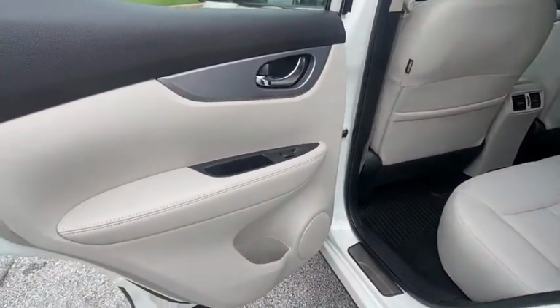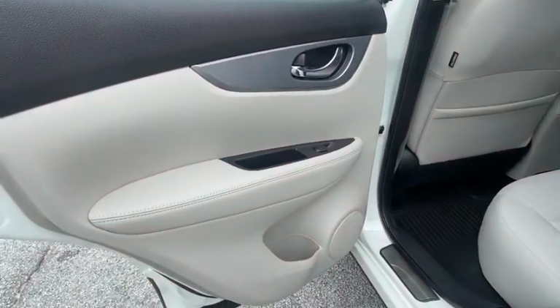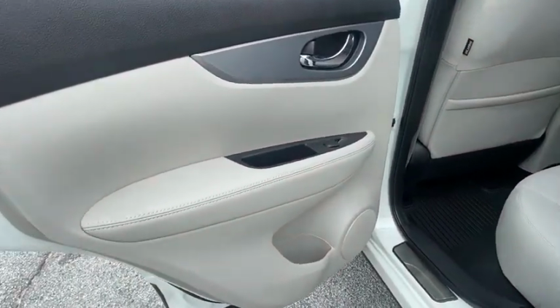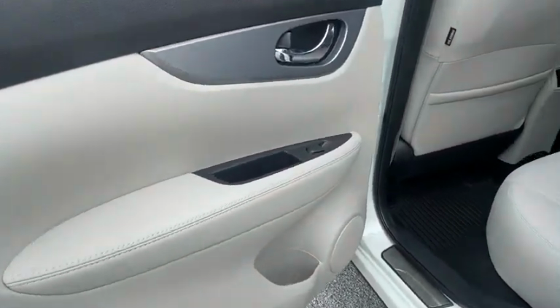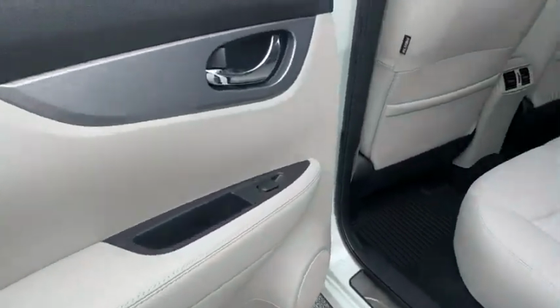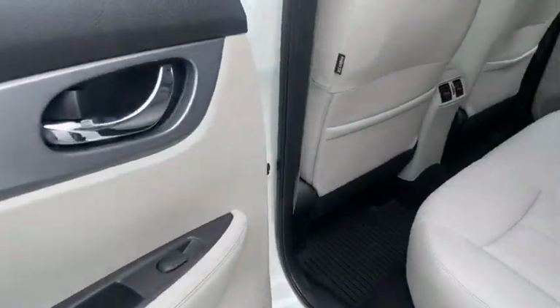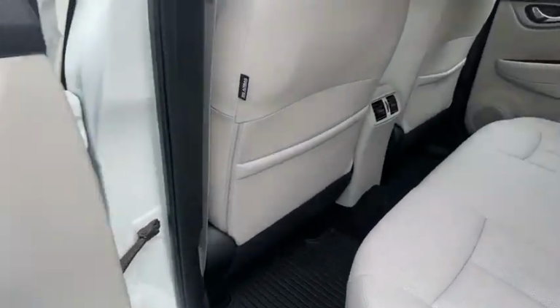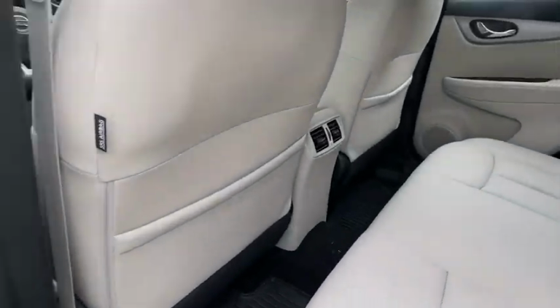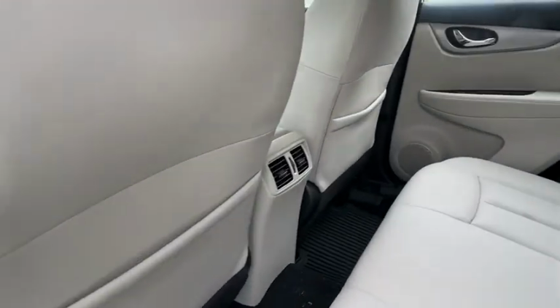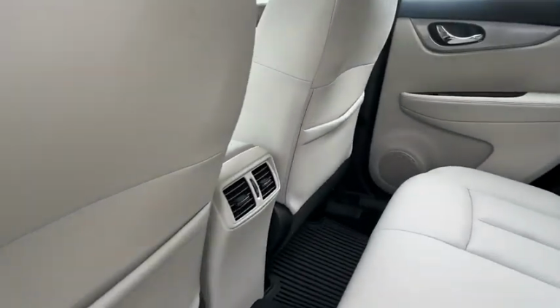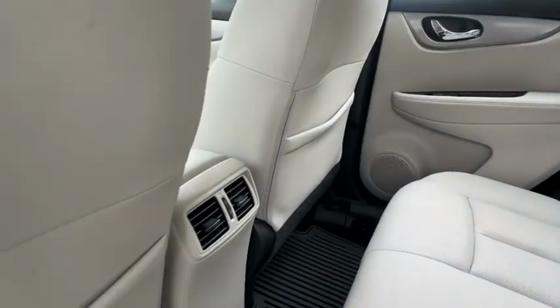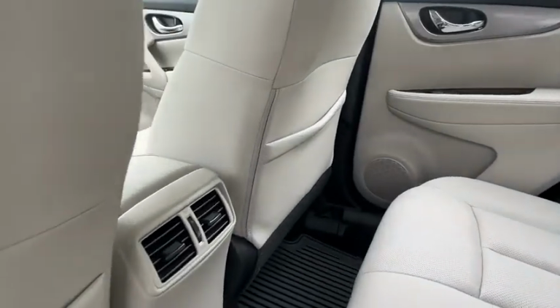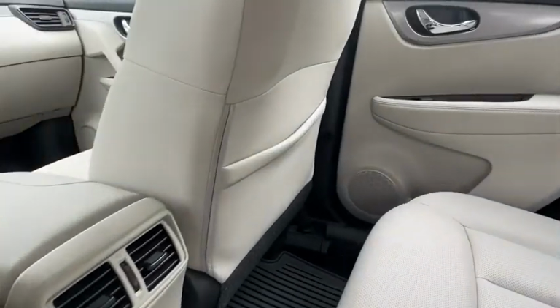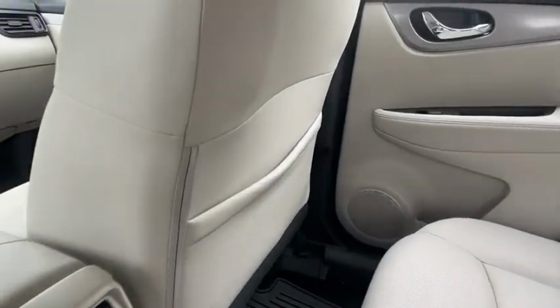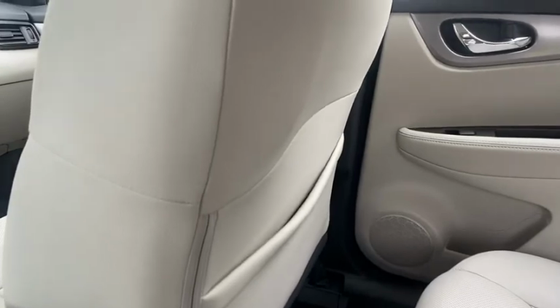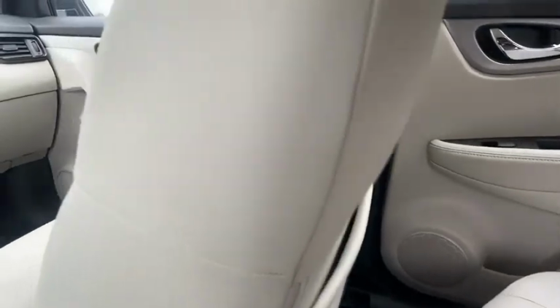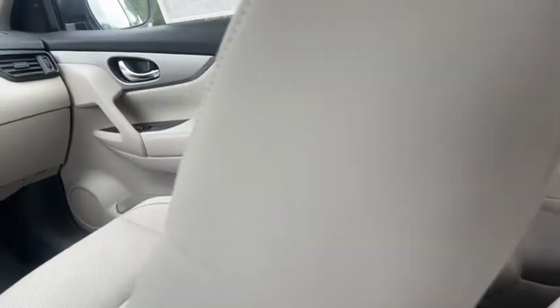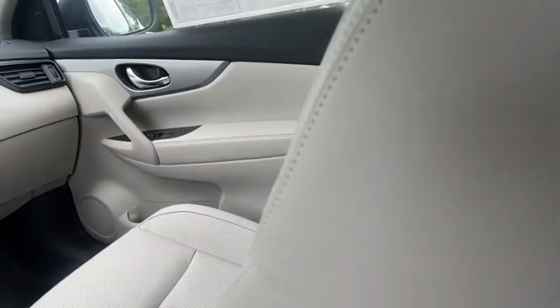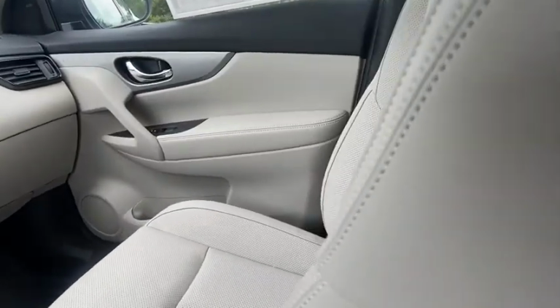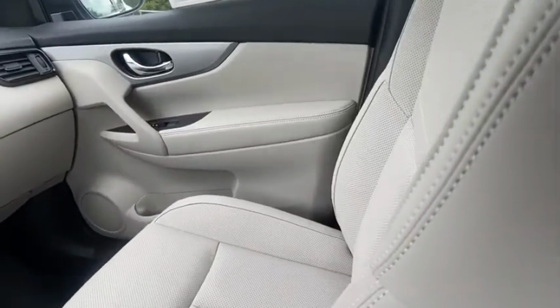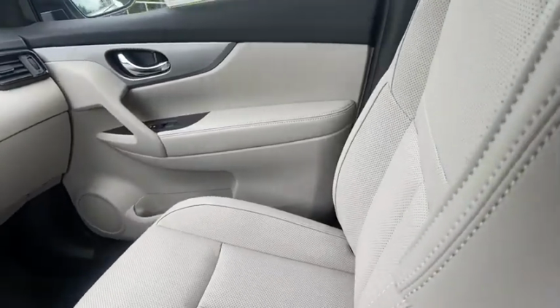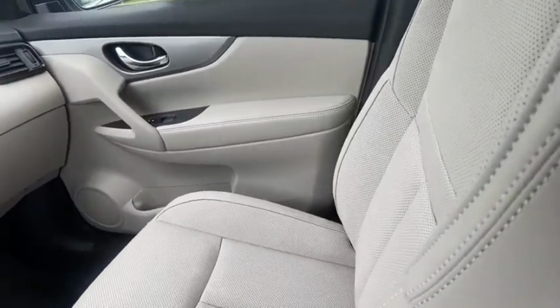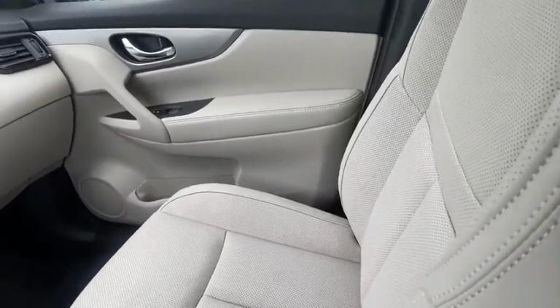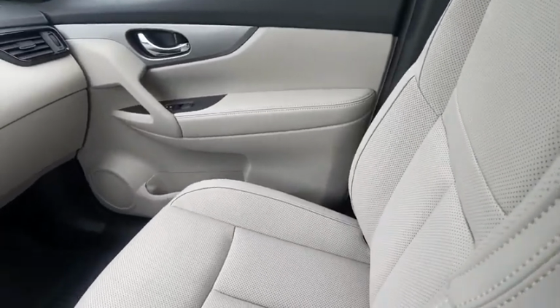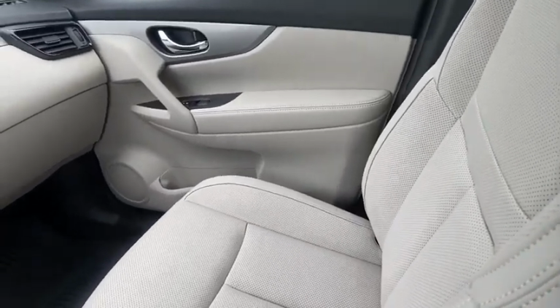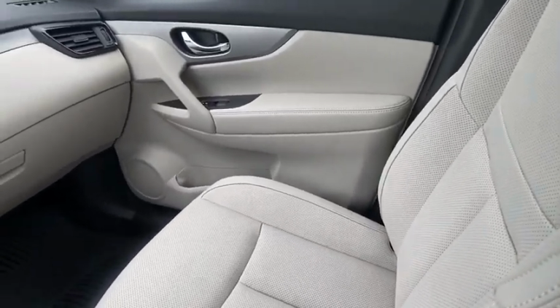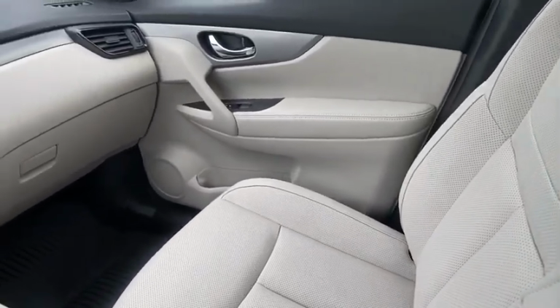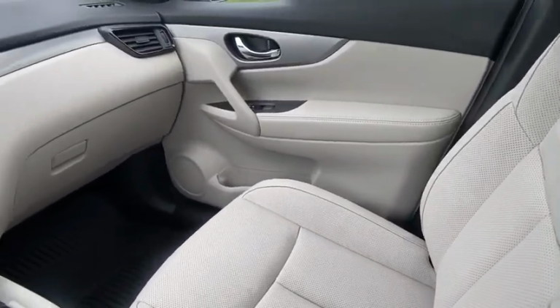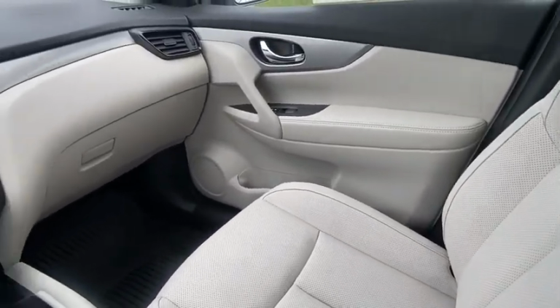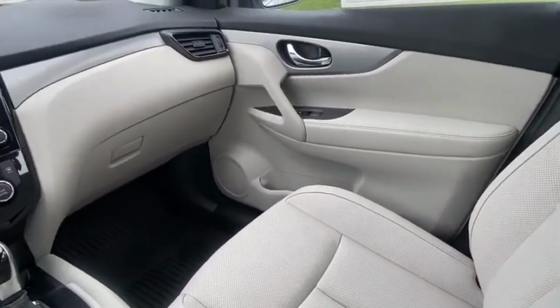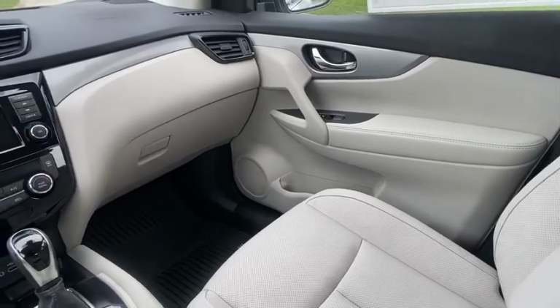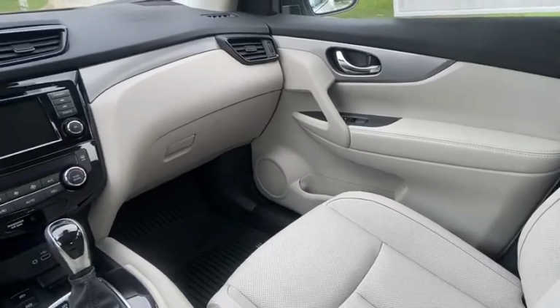Leather-wrapped steering wheel, adjustable steering wheel, power steering, four-wheel disc brakes, keyless start, aluminum wheels, cruise control, AM-FM stereo radio, rear defrost.